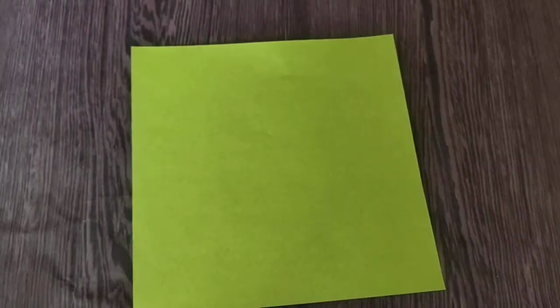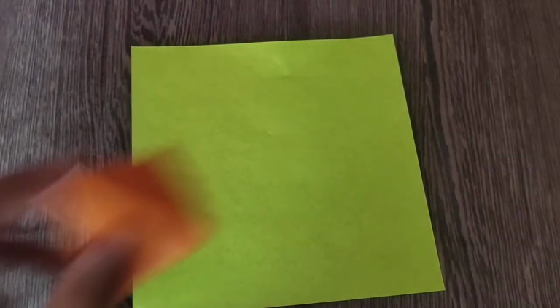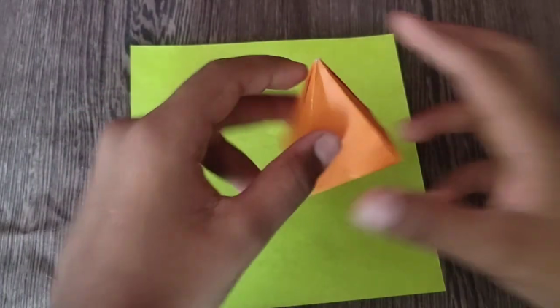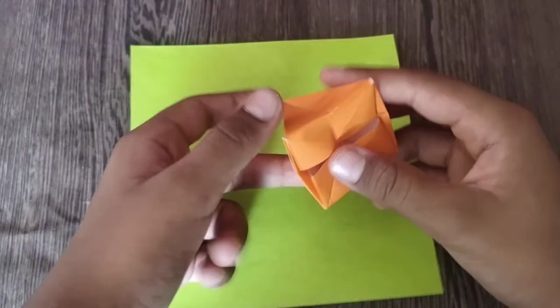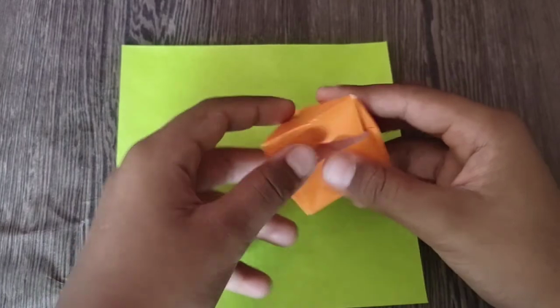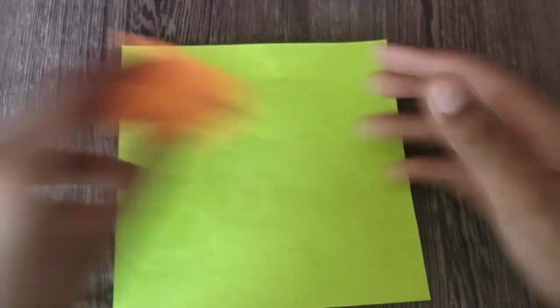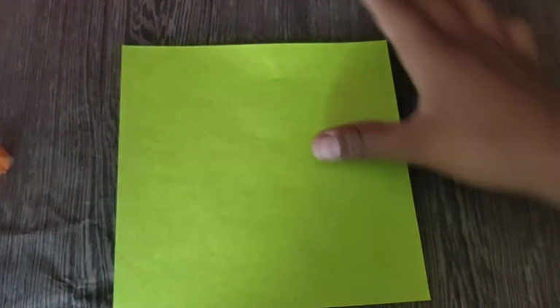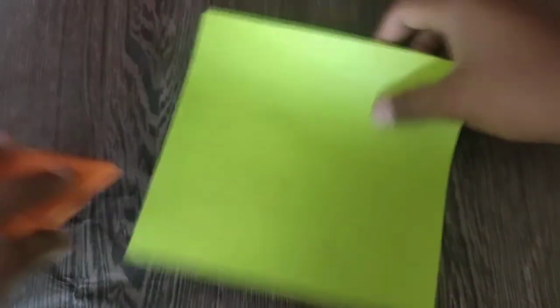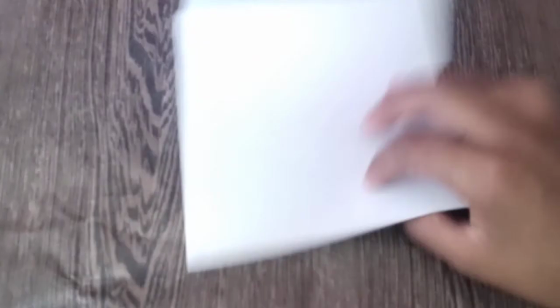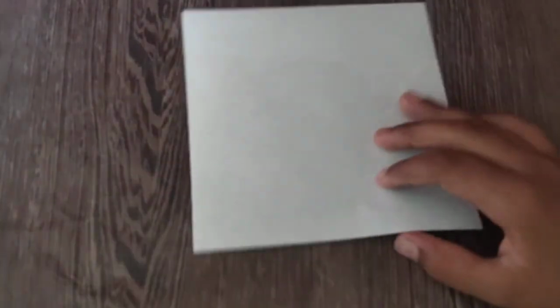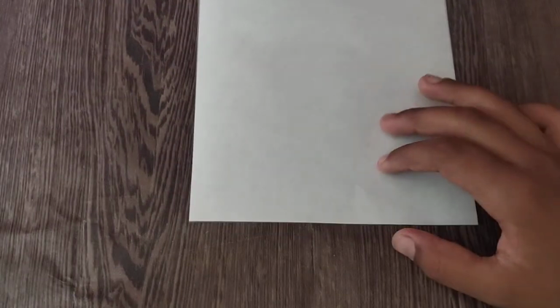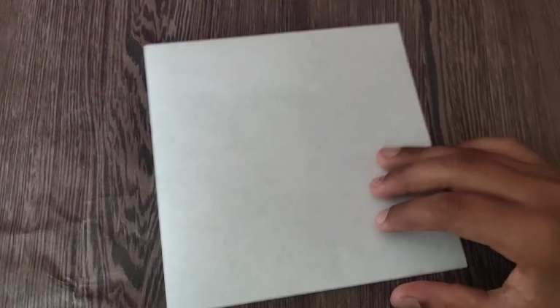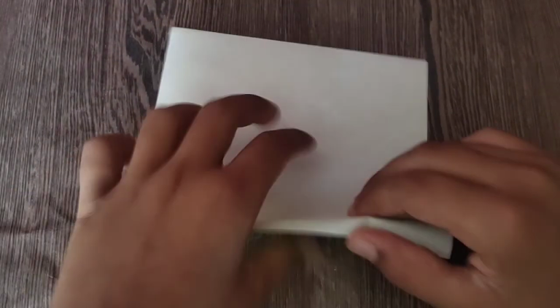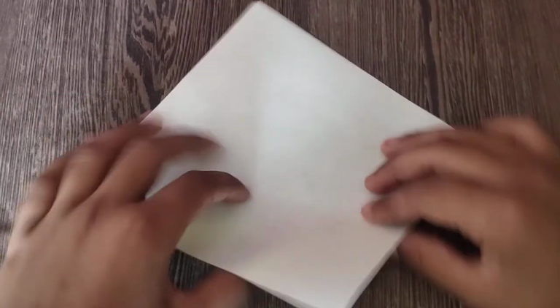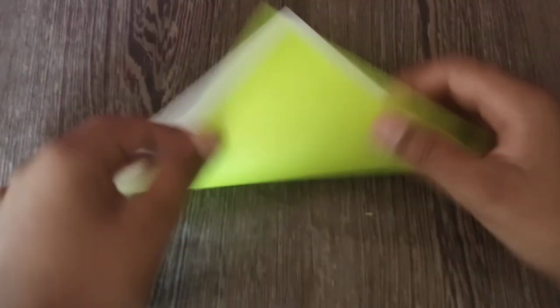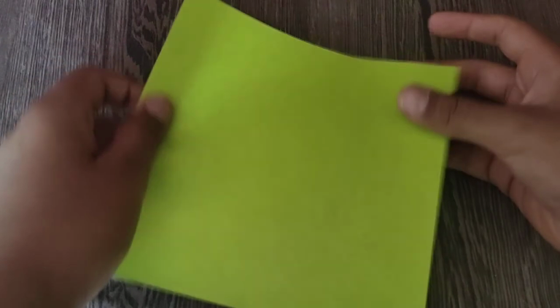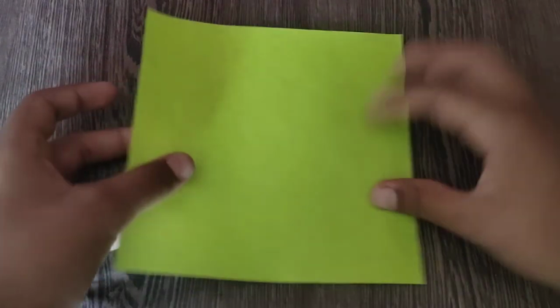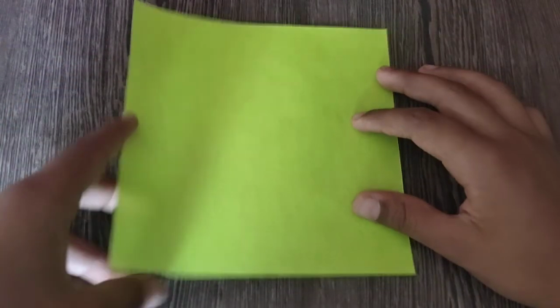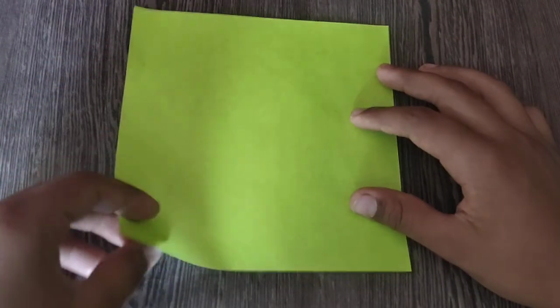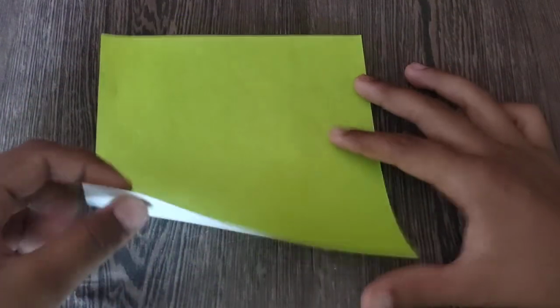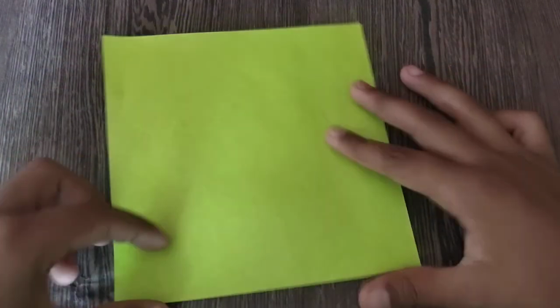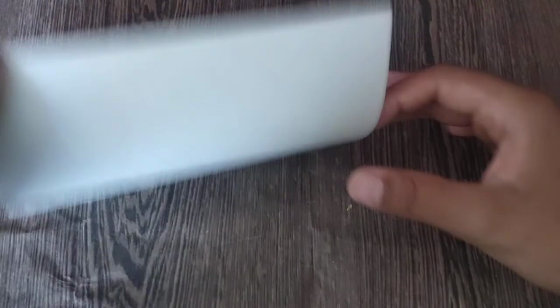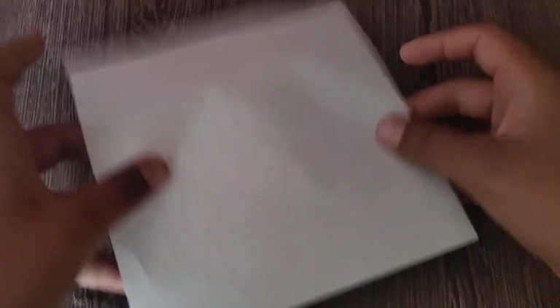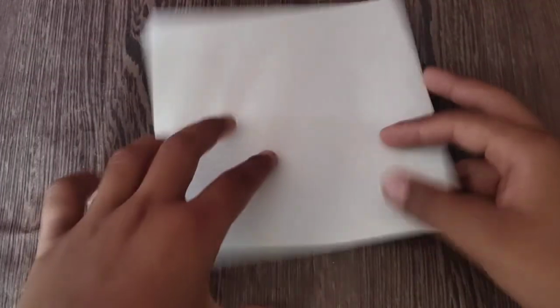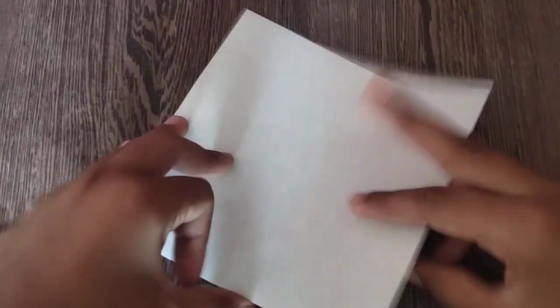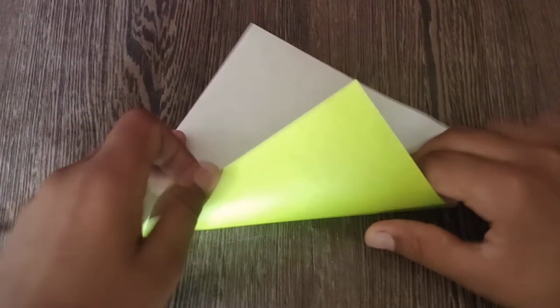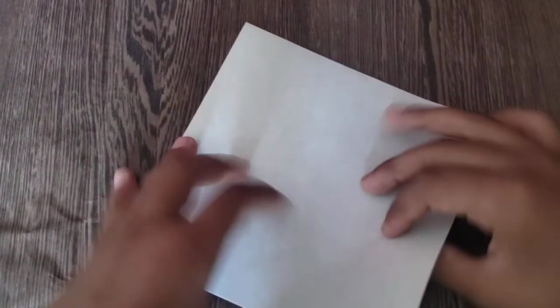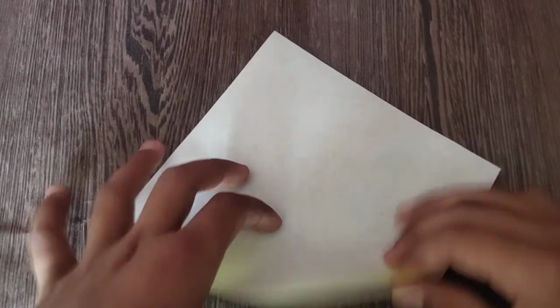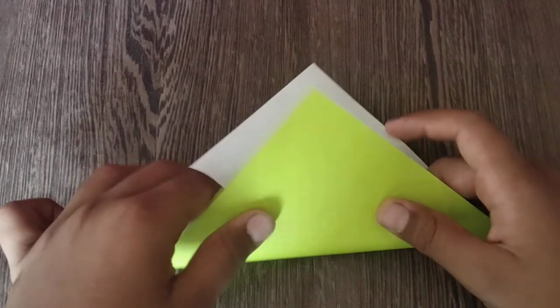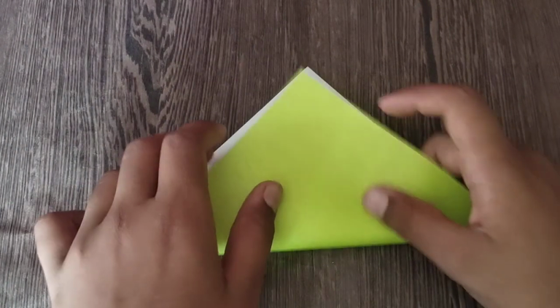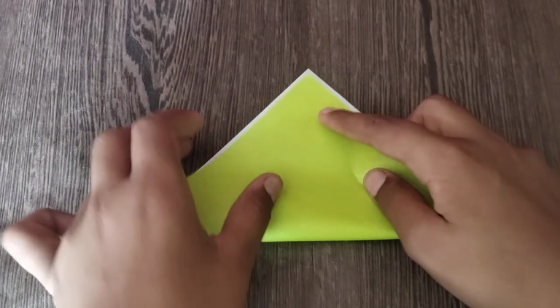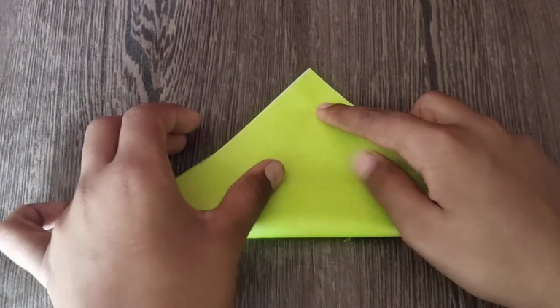So for this pyramid, I'm going to use this white side up. You can also use the colored, both side colored paper, but I'm using this. Start with folding a water bomb base.